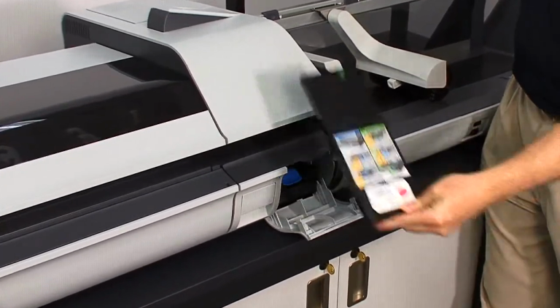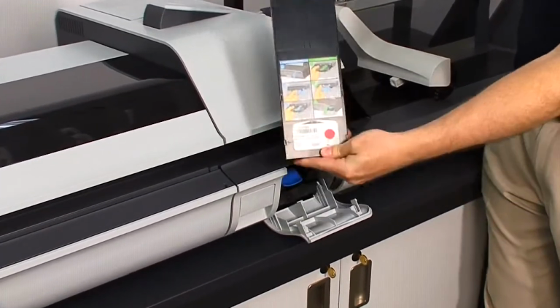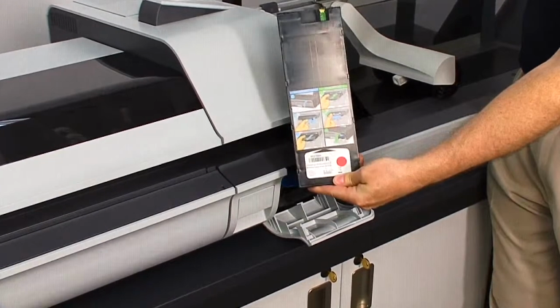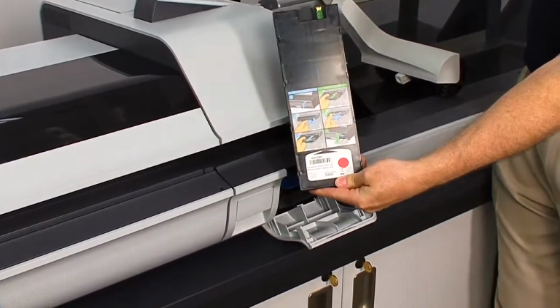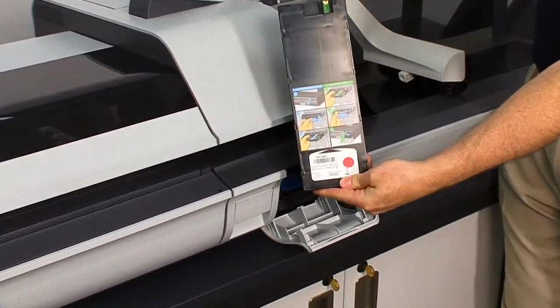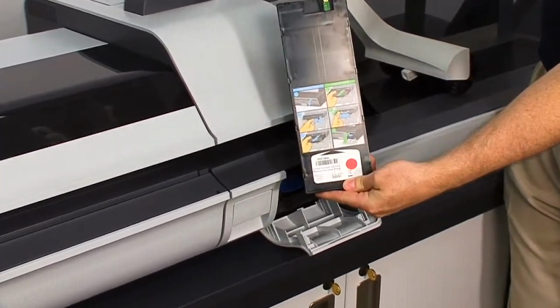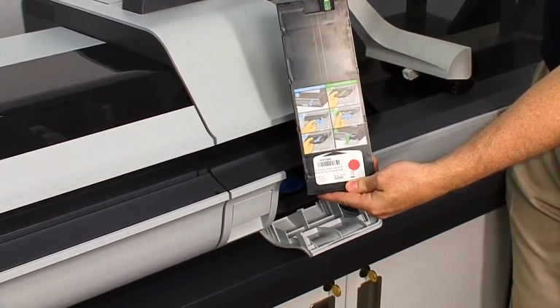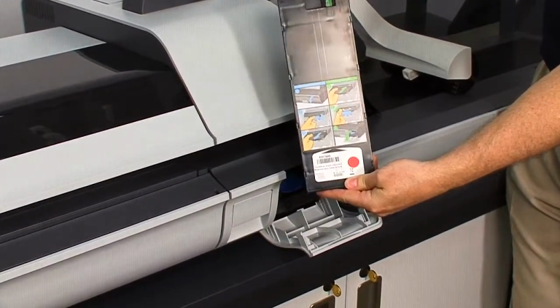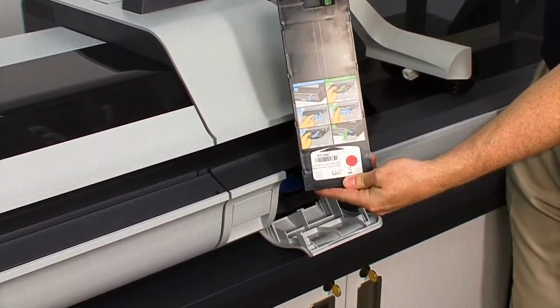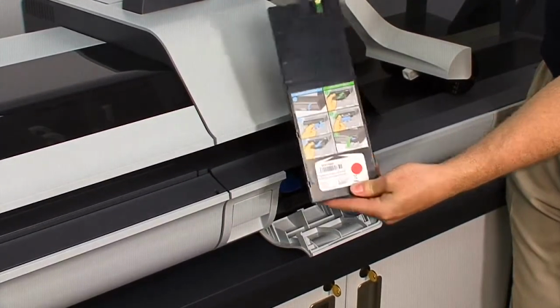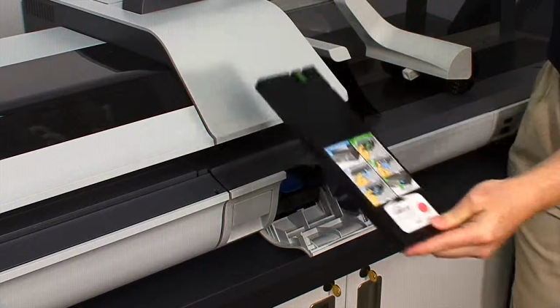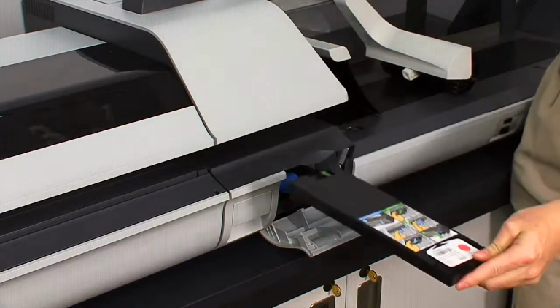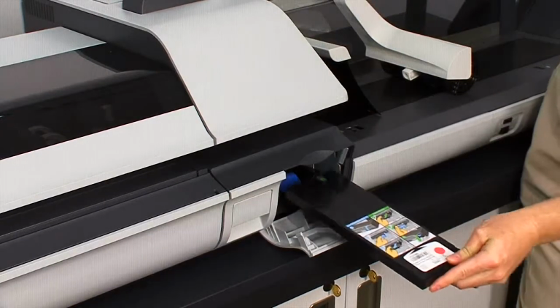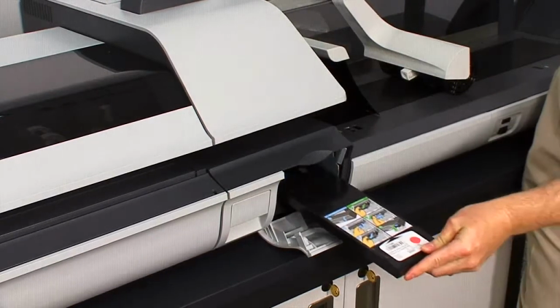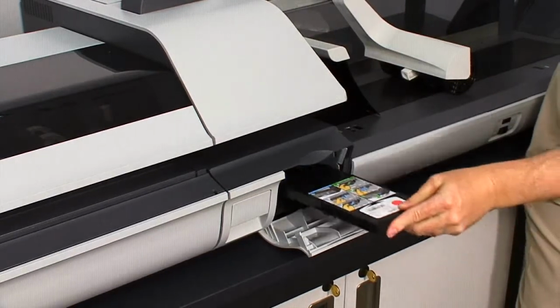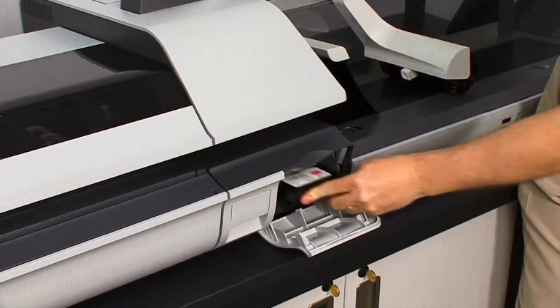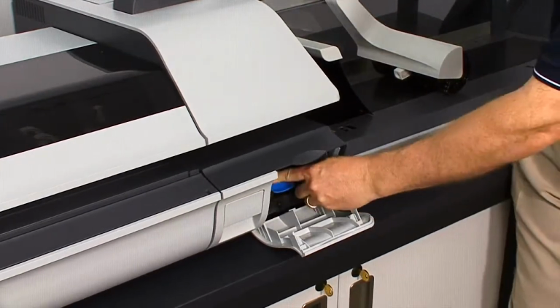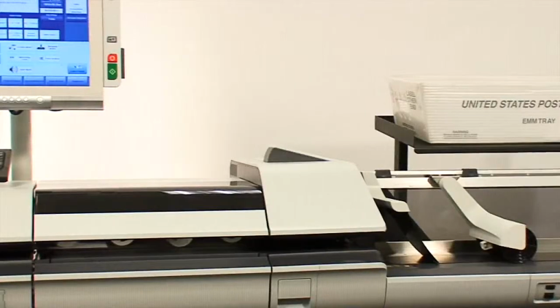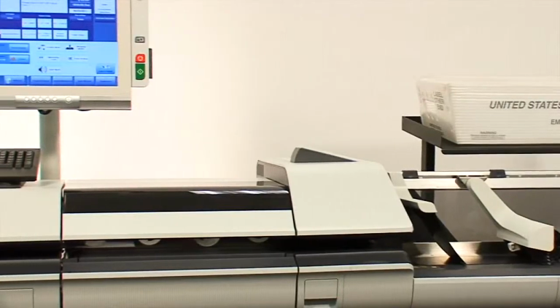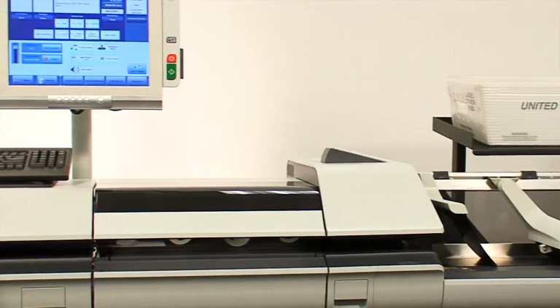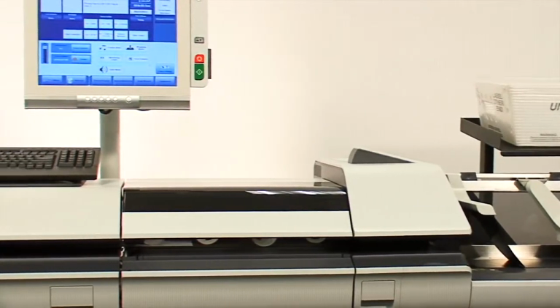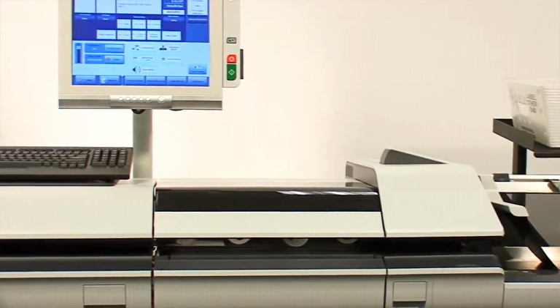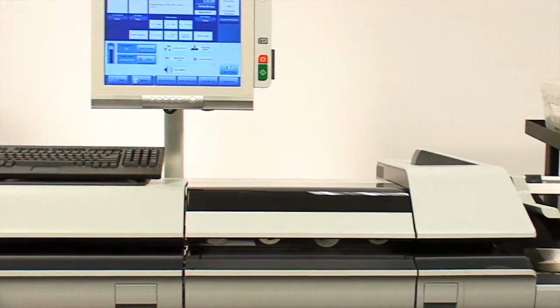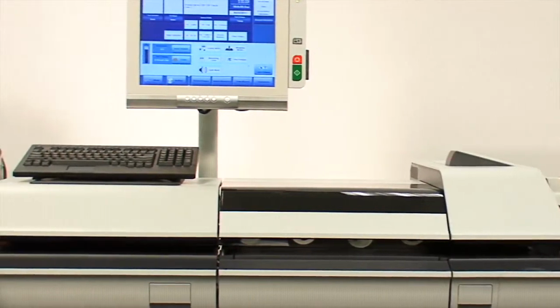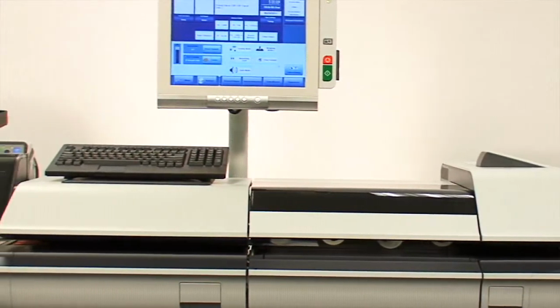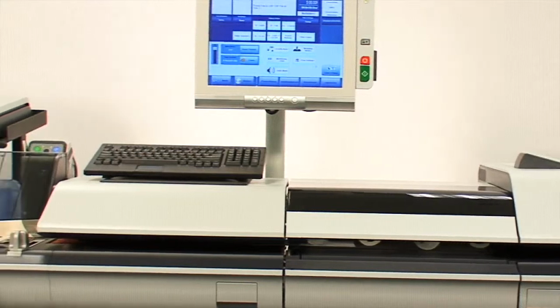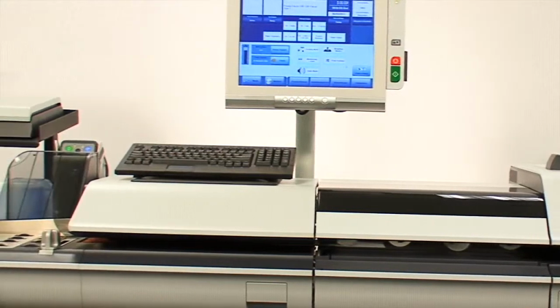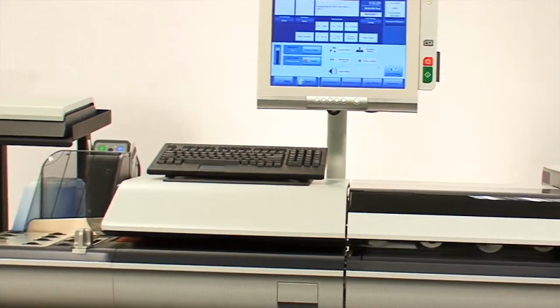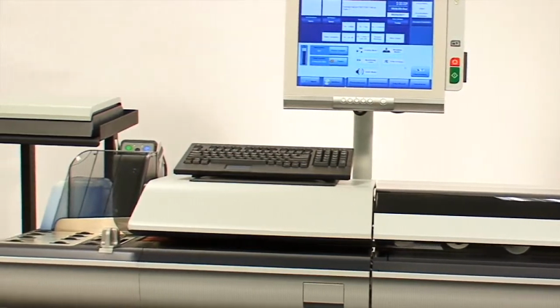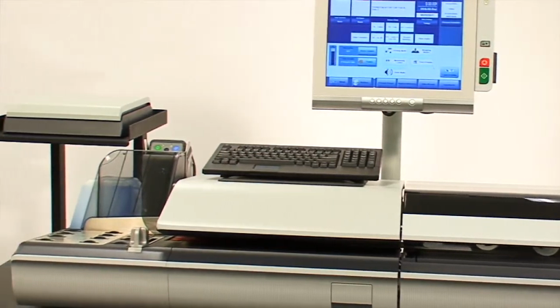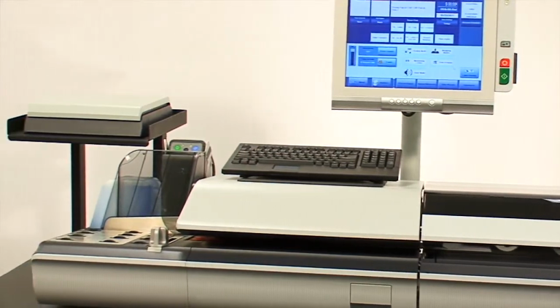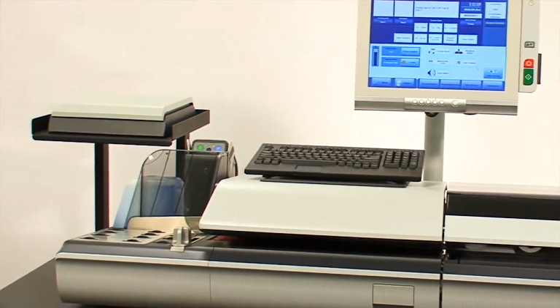With the 5 and 6,000 mailing systems, you can say goodbye to scheduled print head replacement. Each system comes with an industrial print head that is designed to last the life of the mailing system.